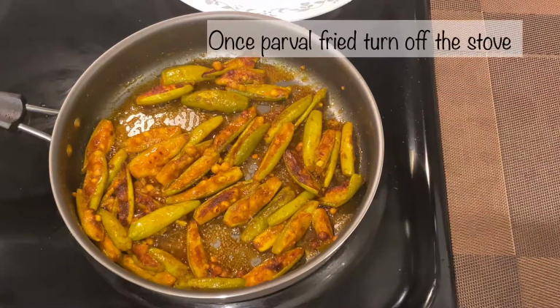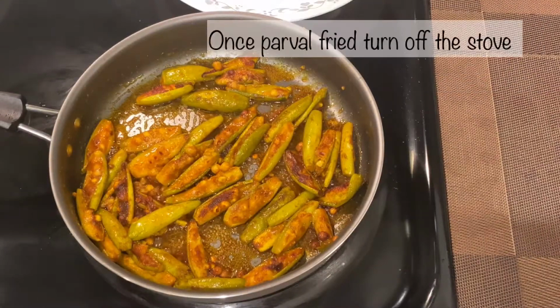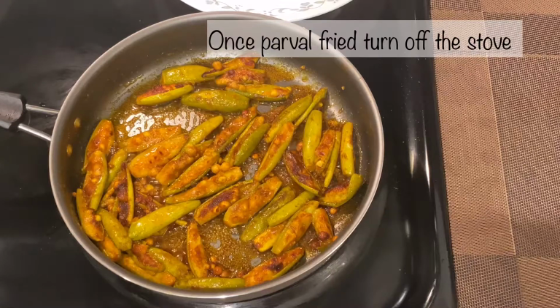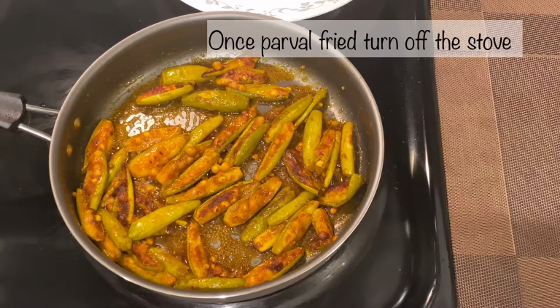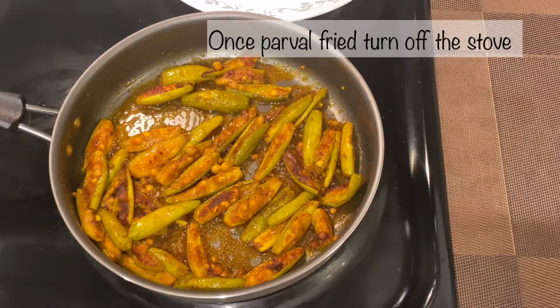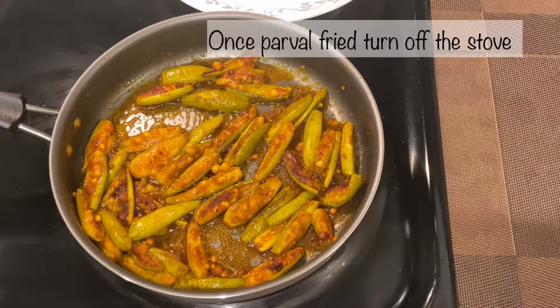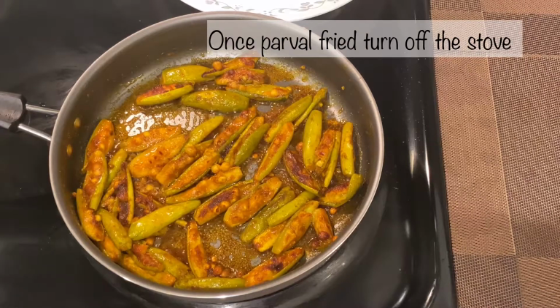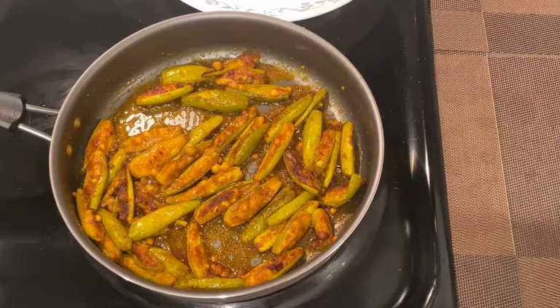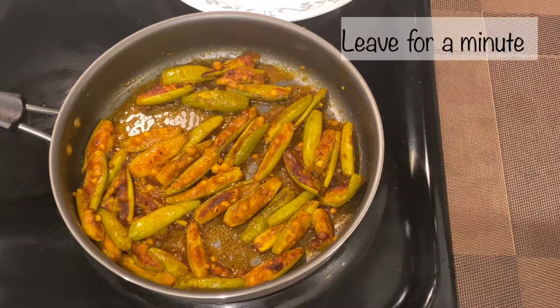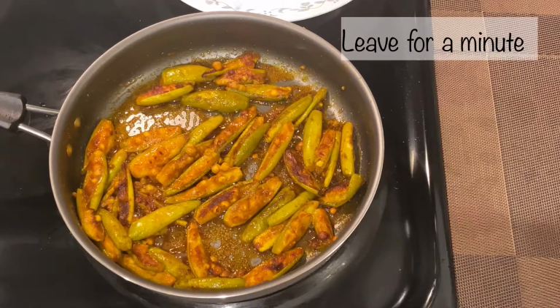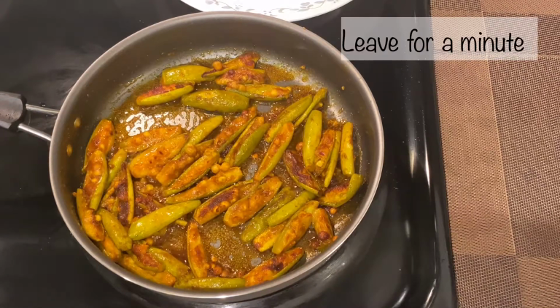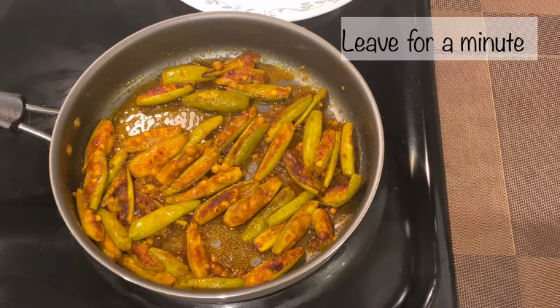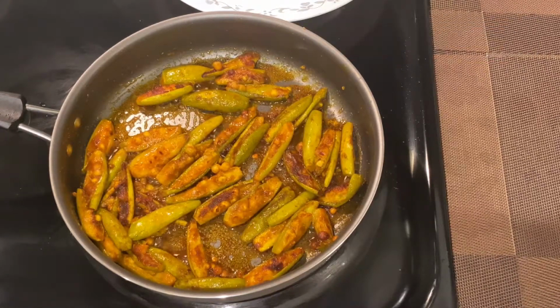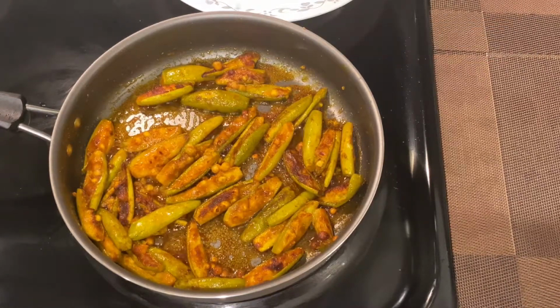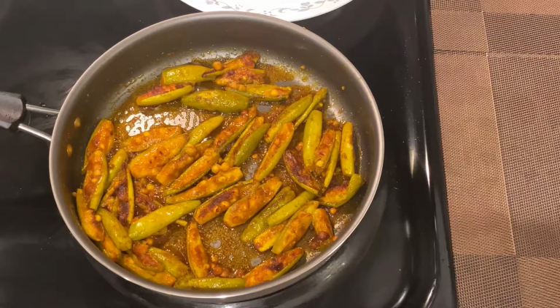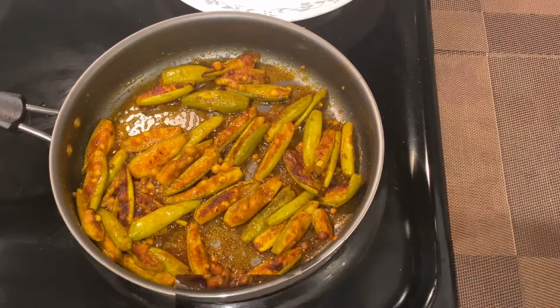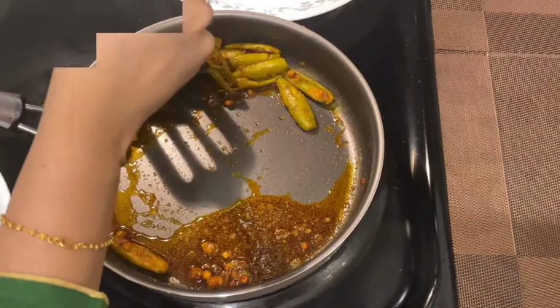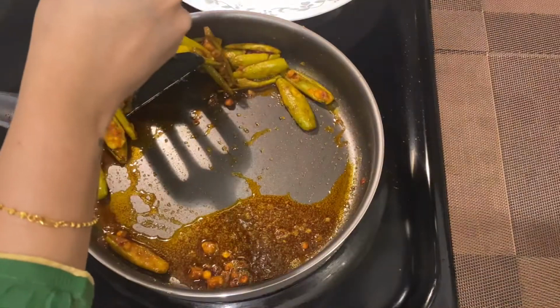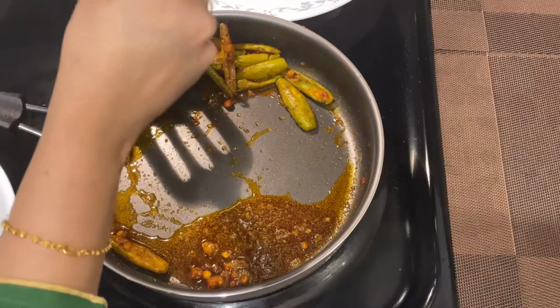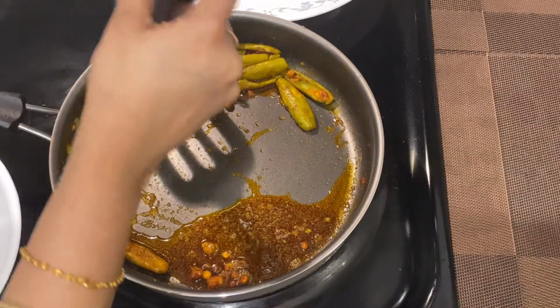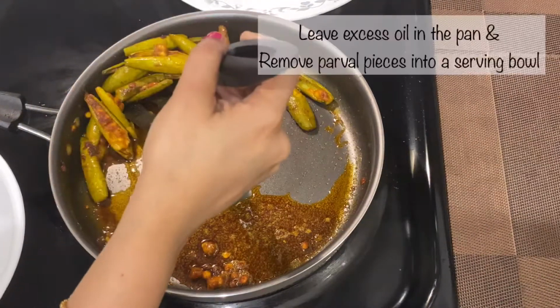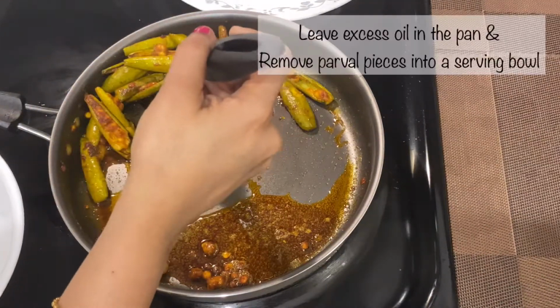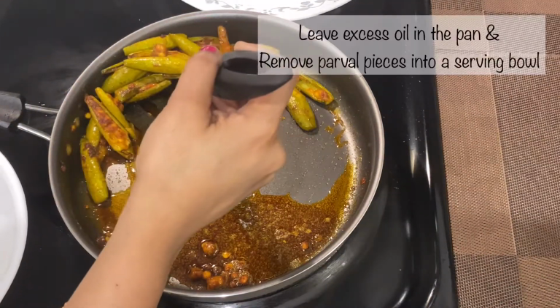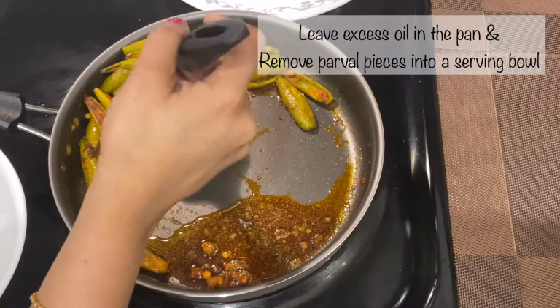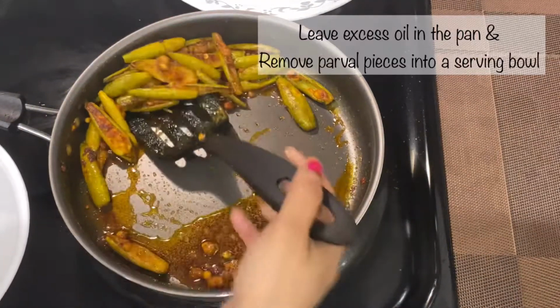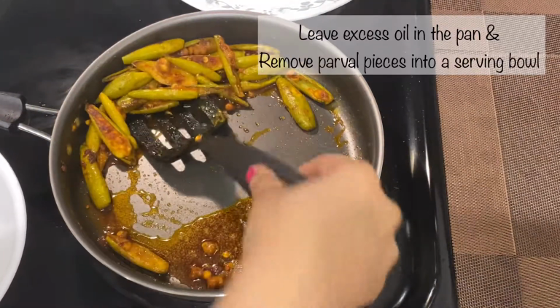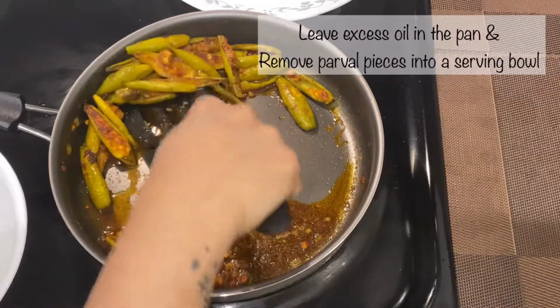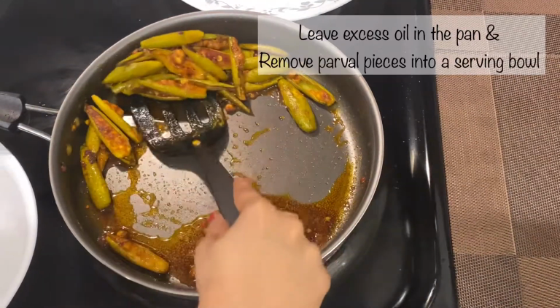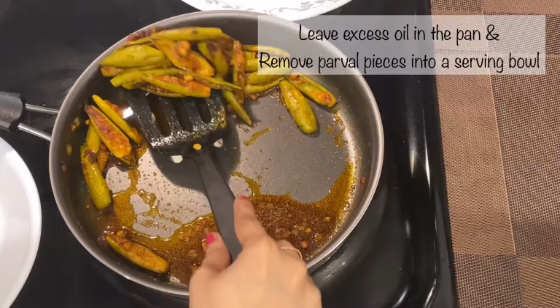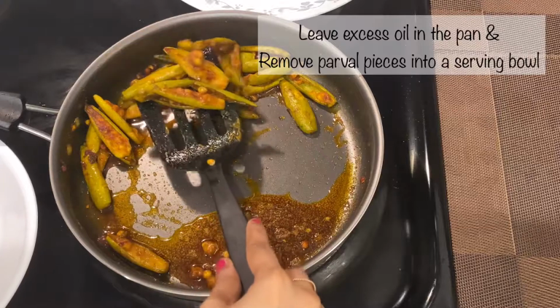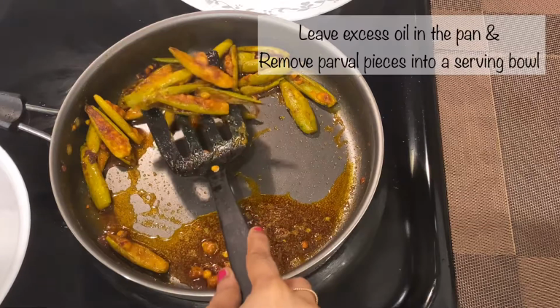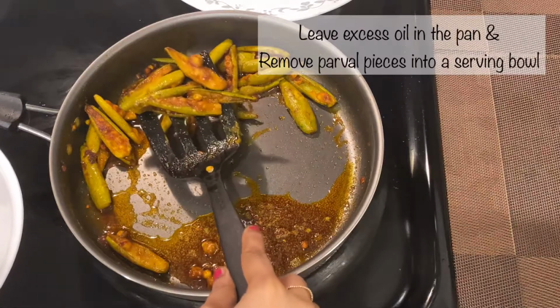Once parval is fried, you can turn off the stove and leave for a minute. If you need it more crispy, you can fry for another 5 minutes. Leave excess oil in the pan and remove parval pieces into a serving bowl.